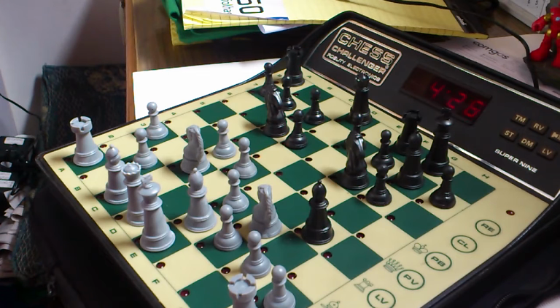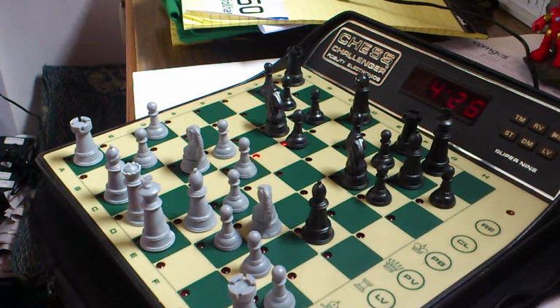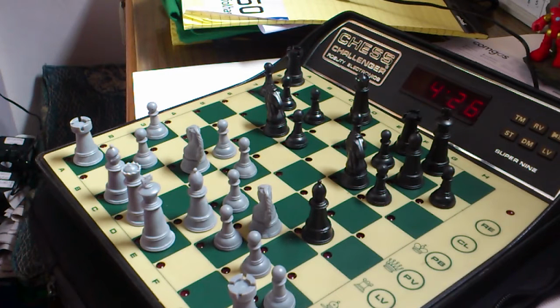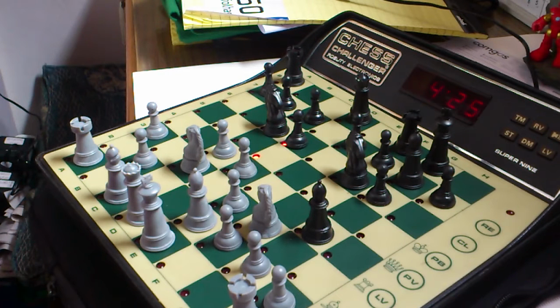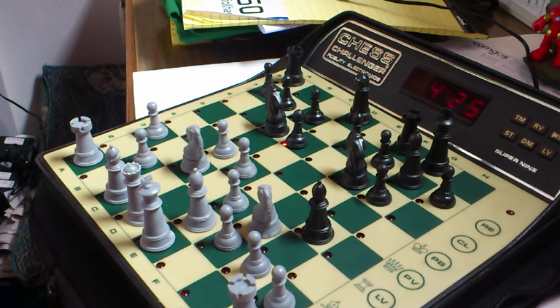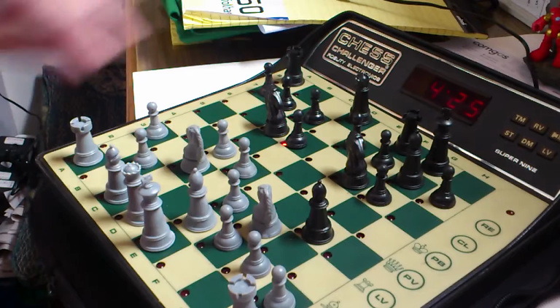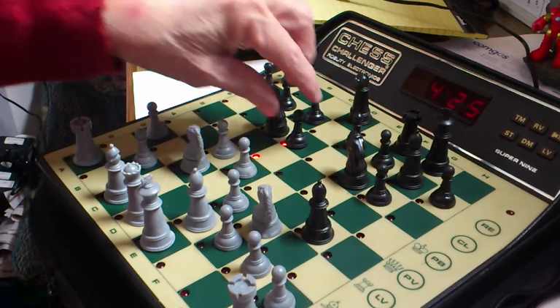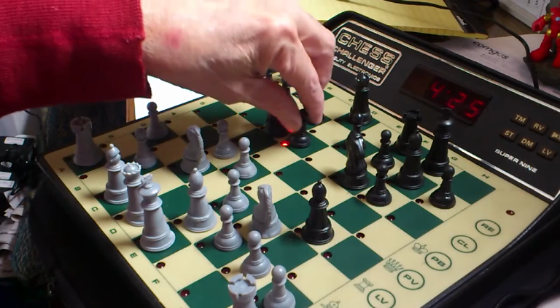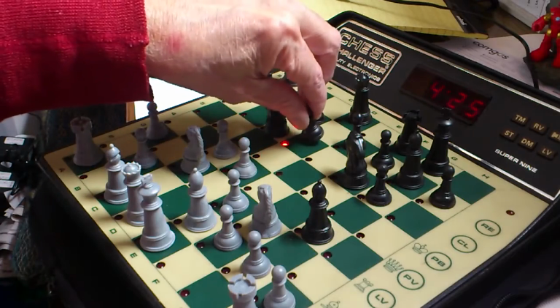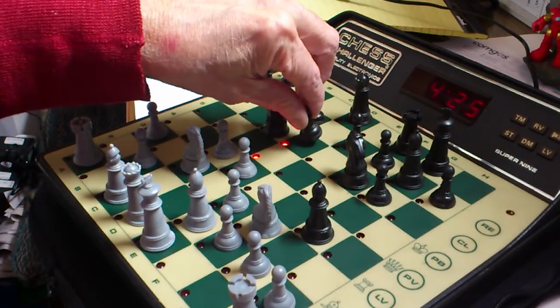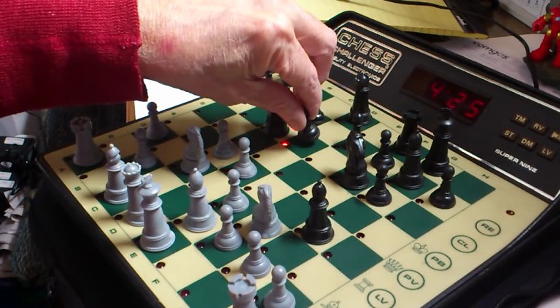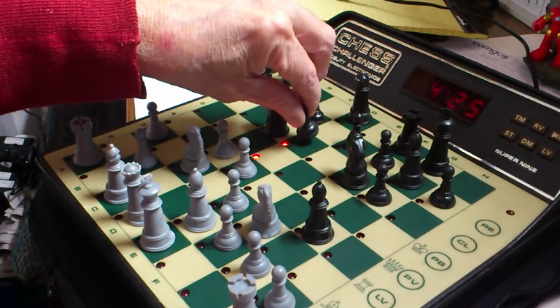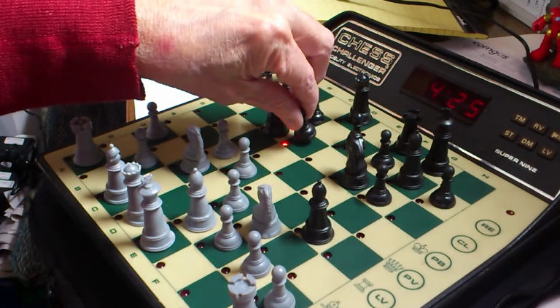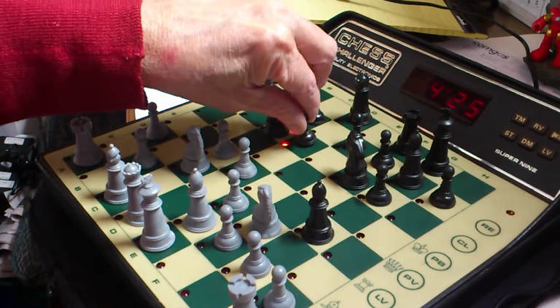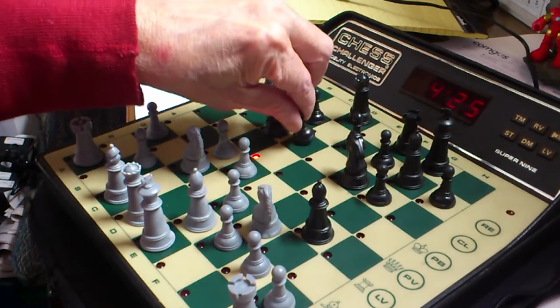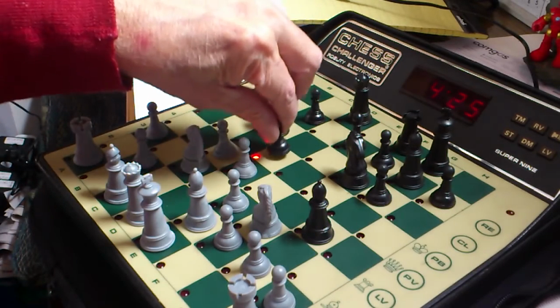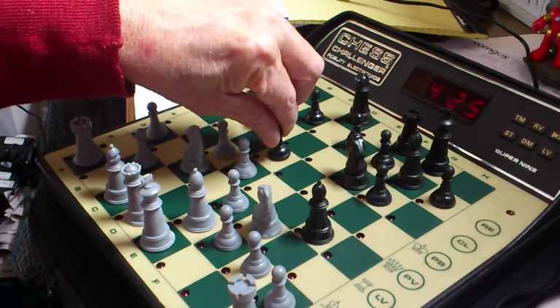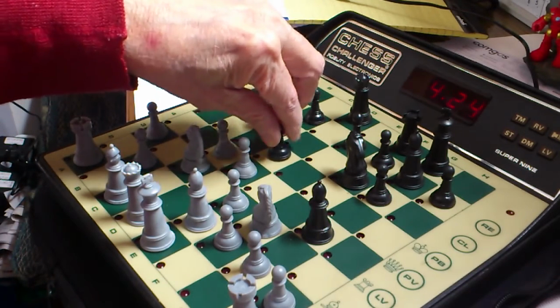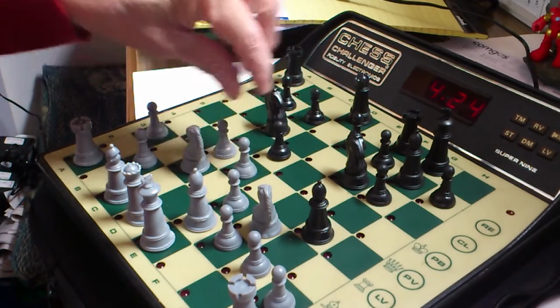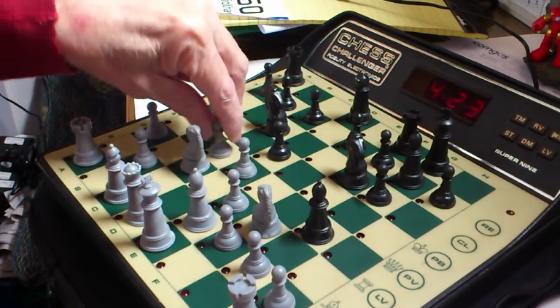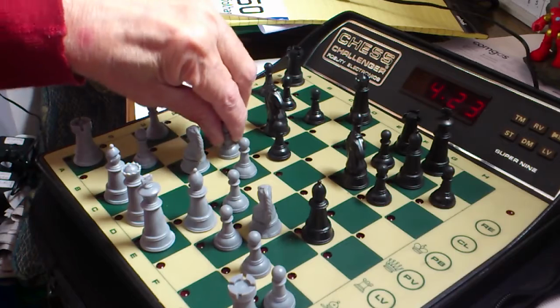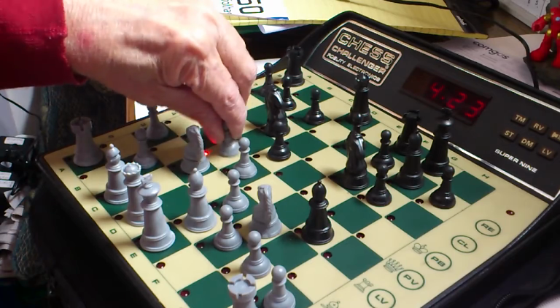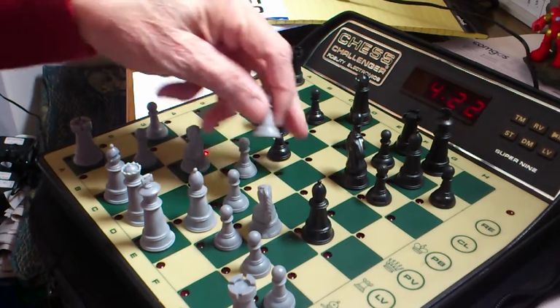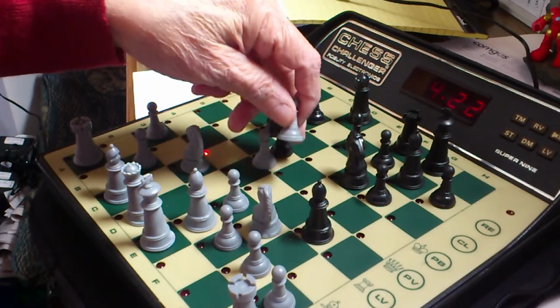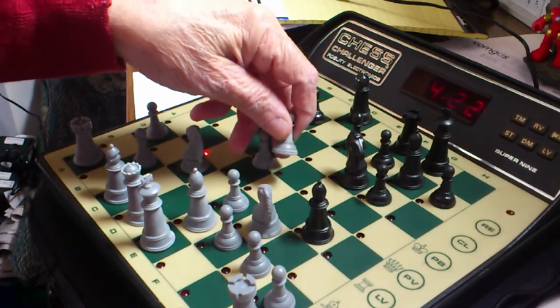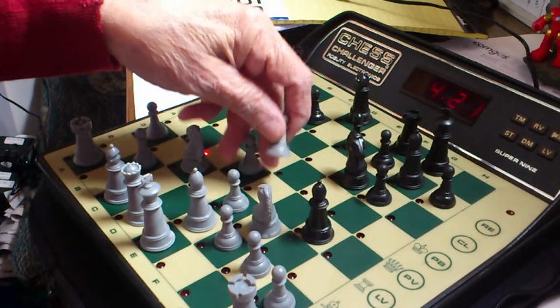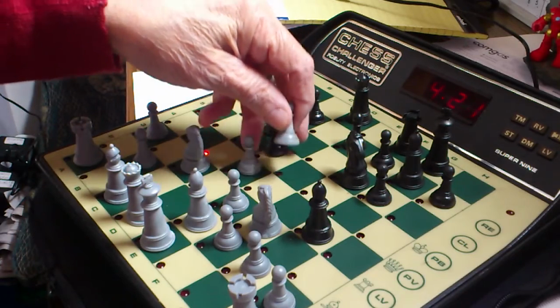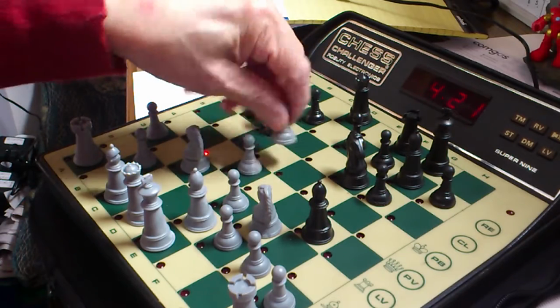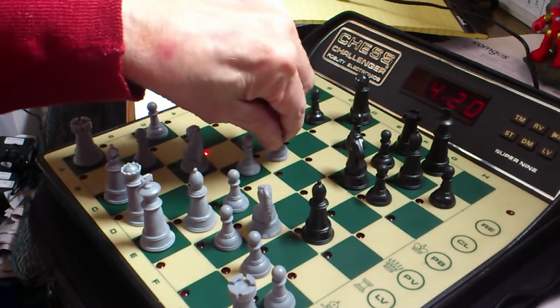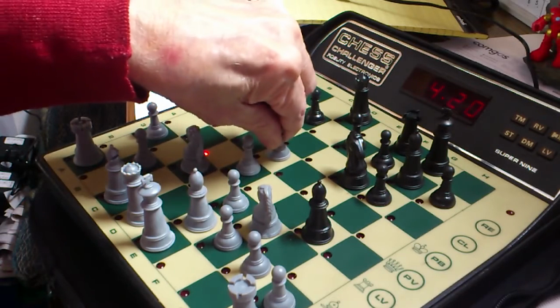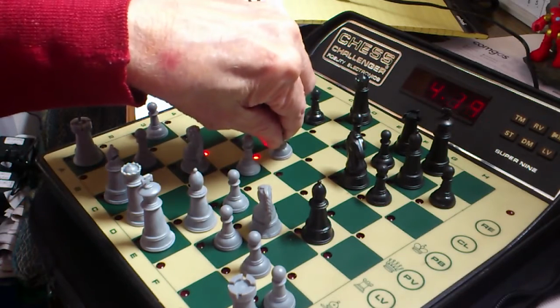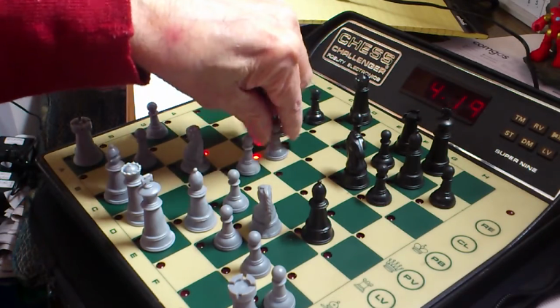From E6 to E5. On, move. E6, E5, E4, E5.